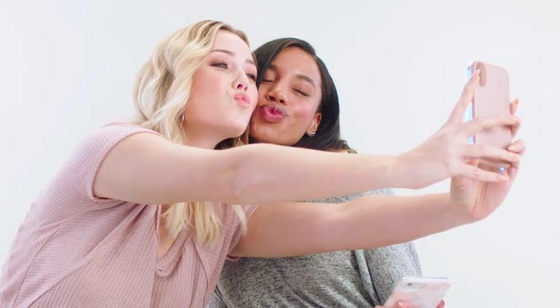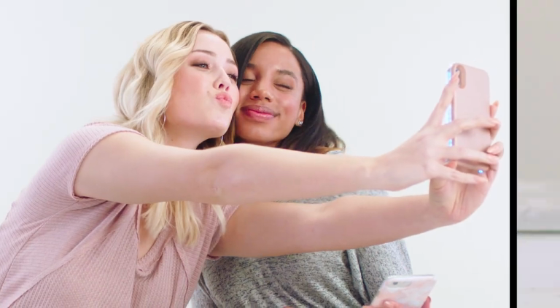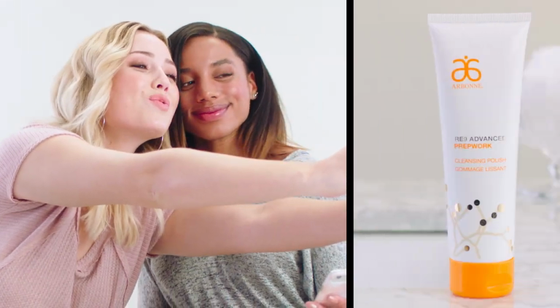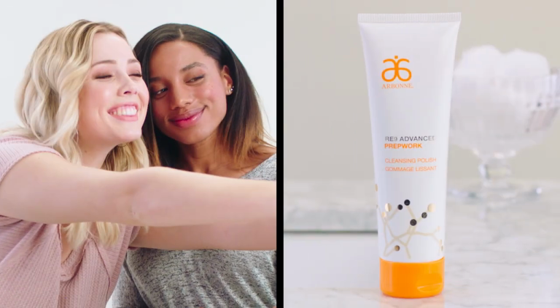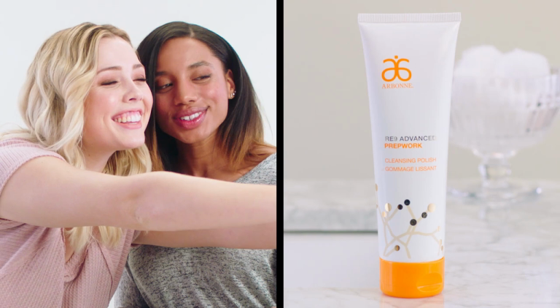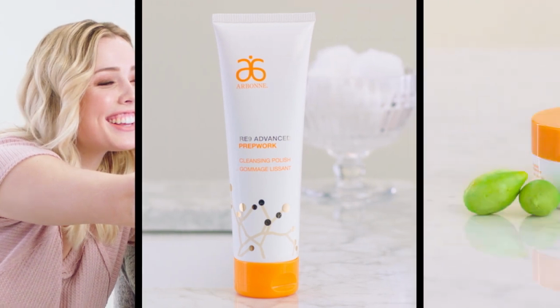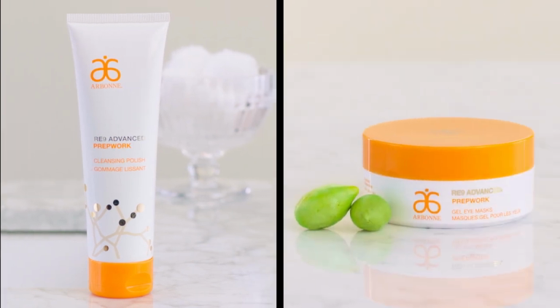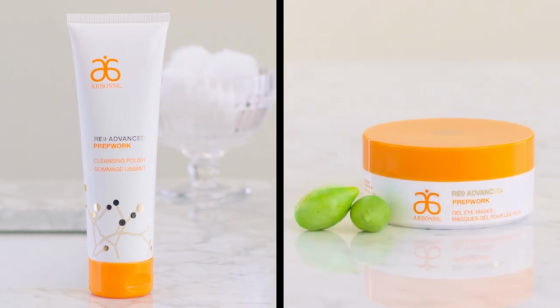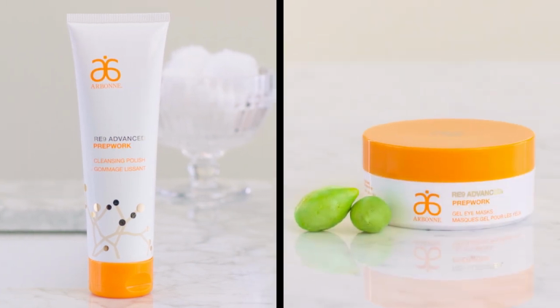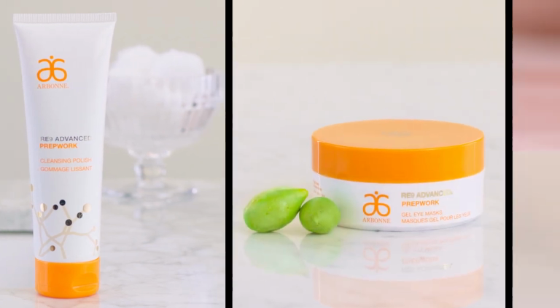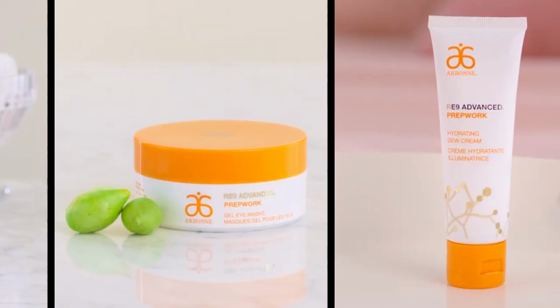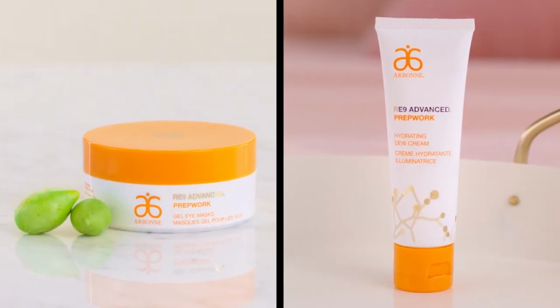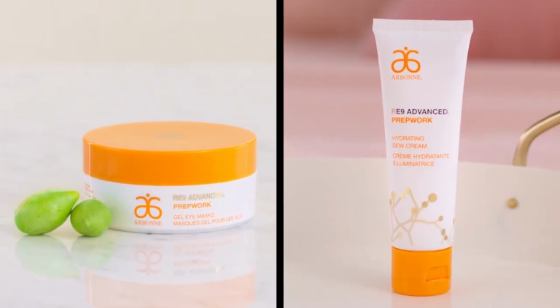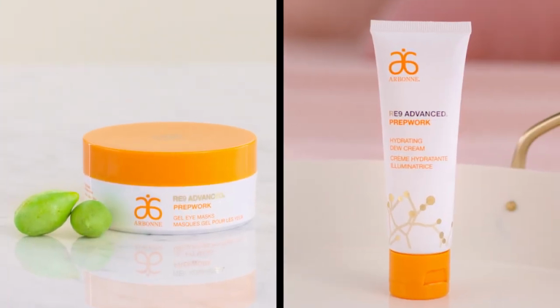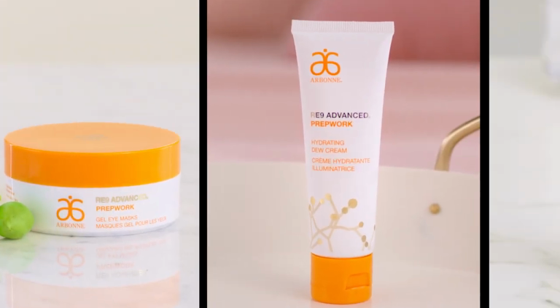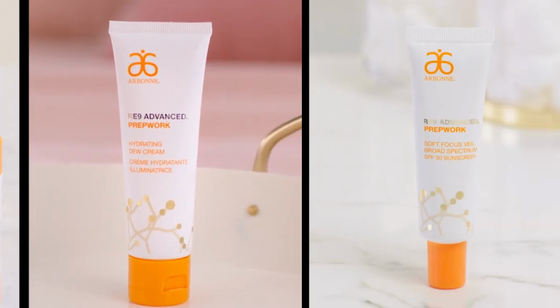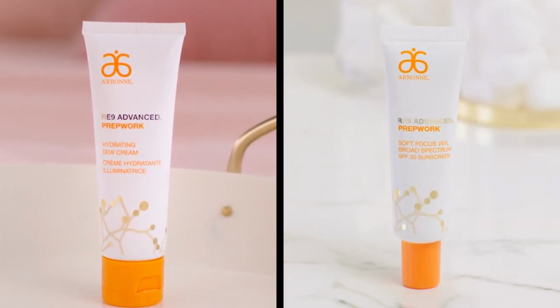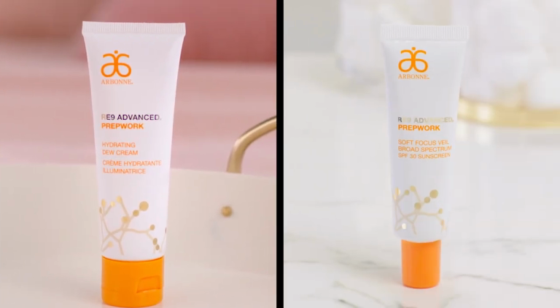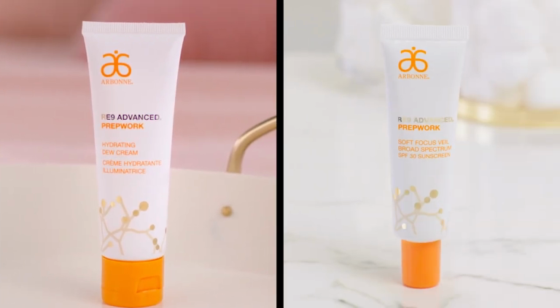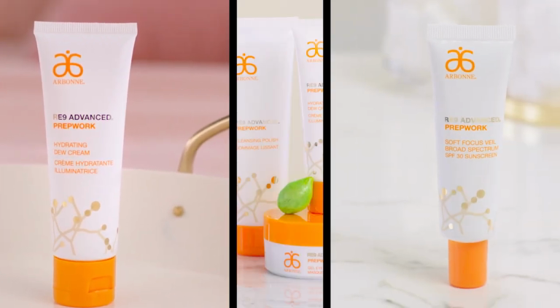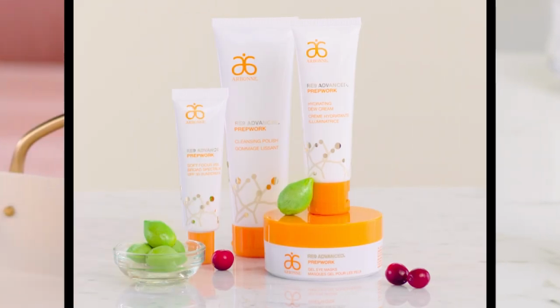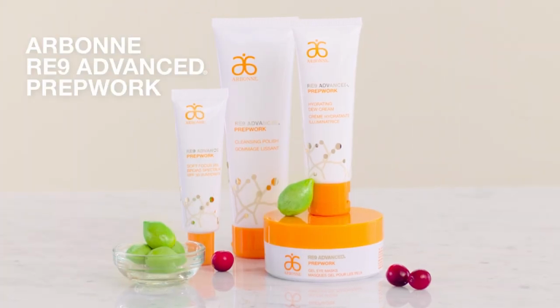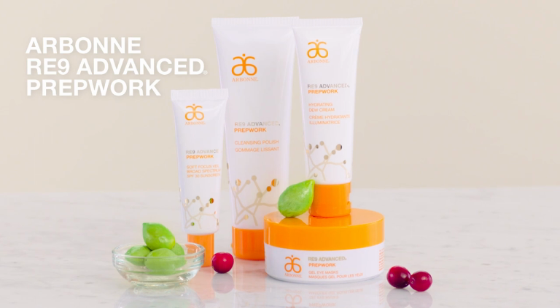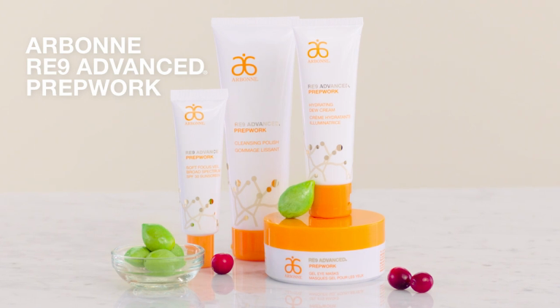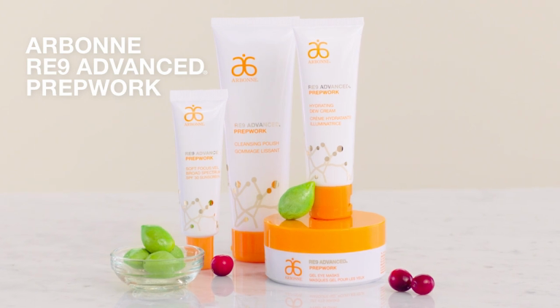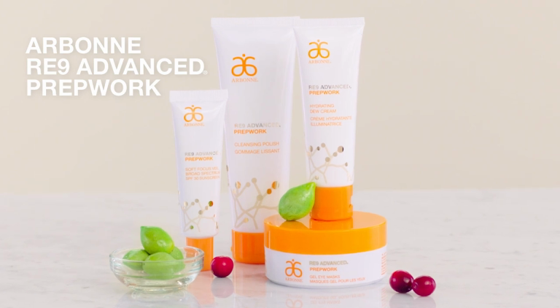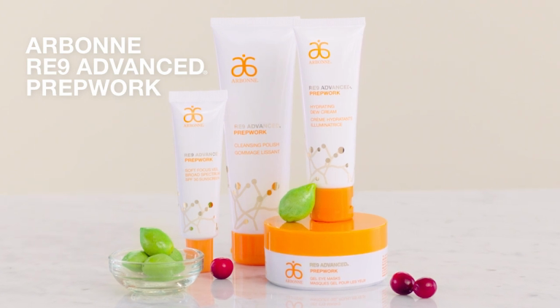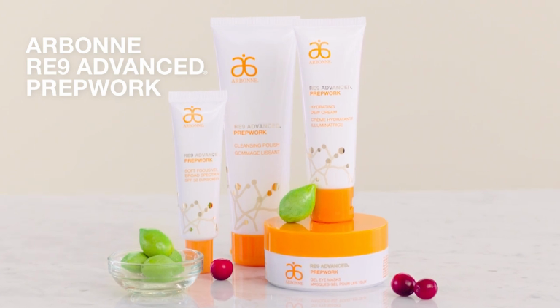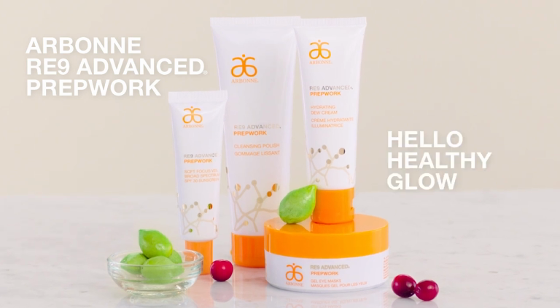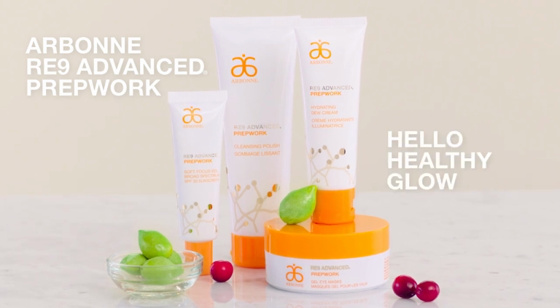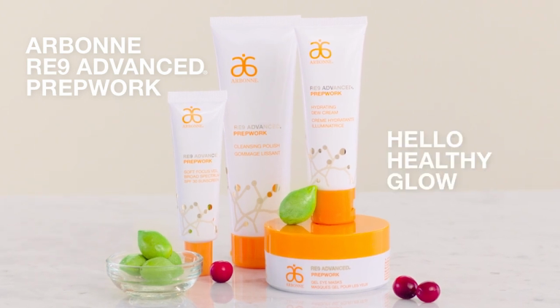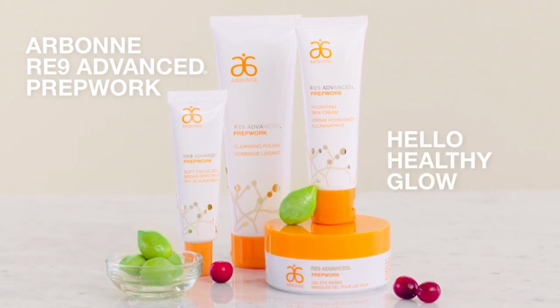It's all here! With Vitamin C from Kakadu Plum. RE9 Advanced PrepWorks. Hello Healthy Glow.